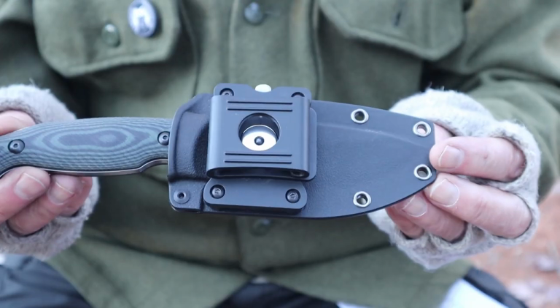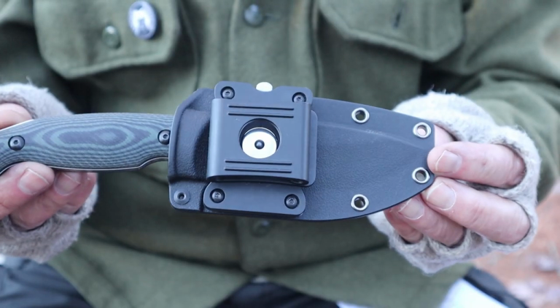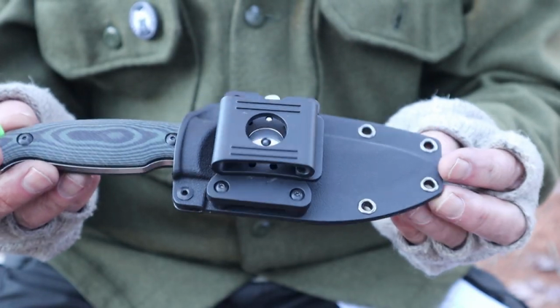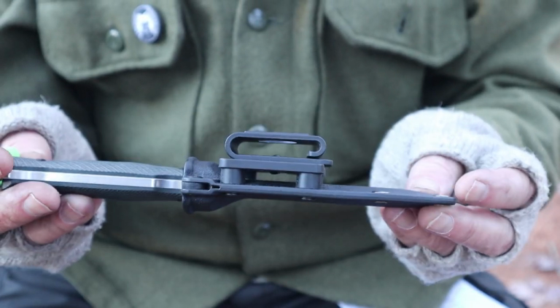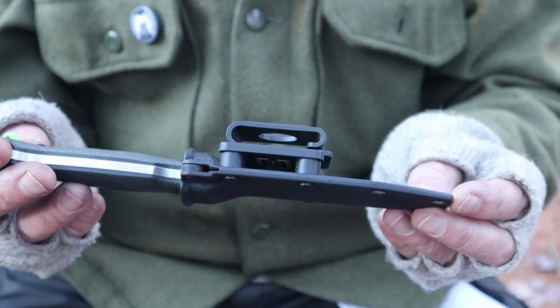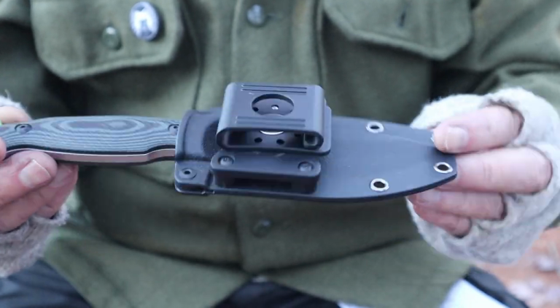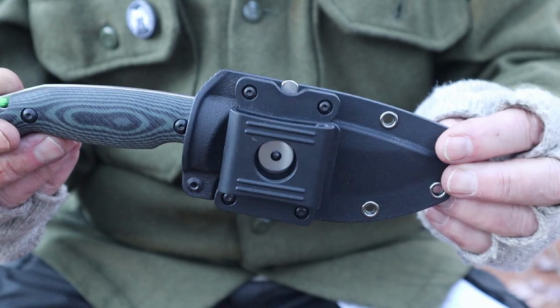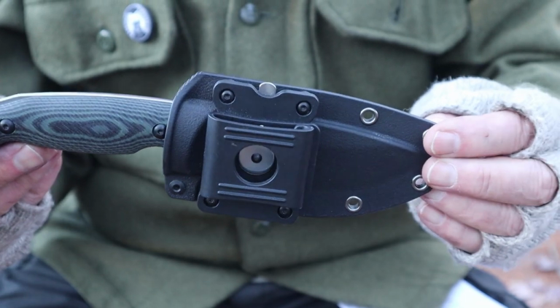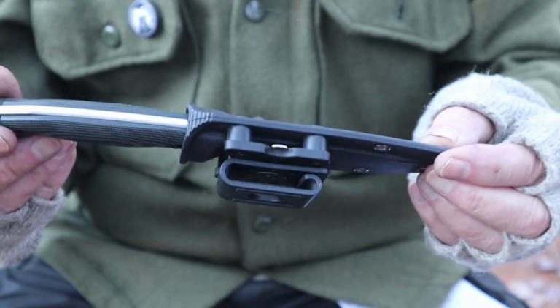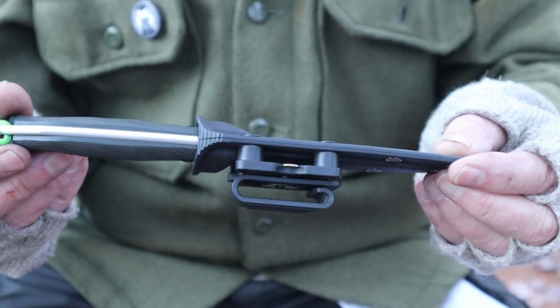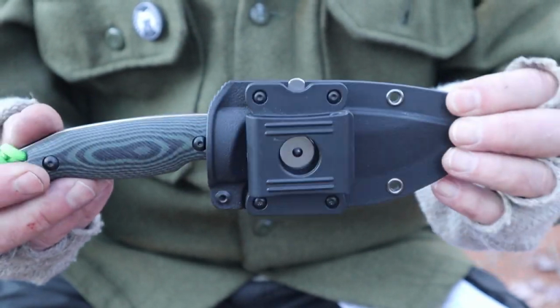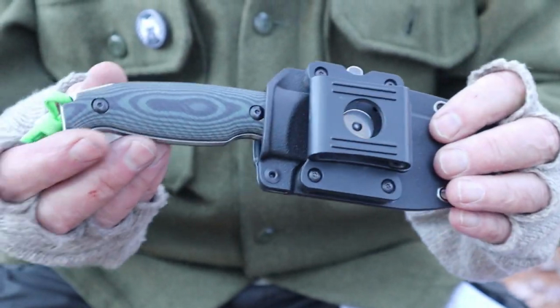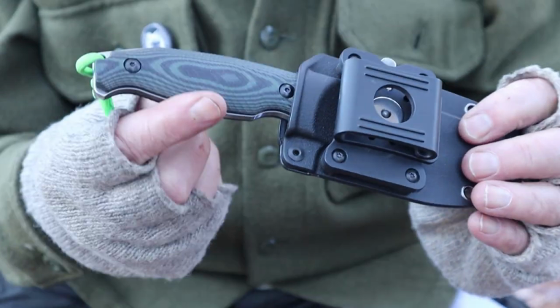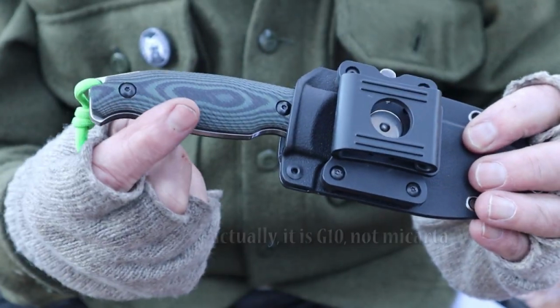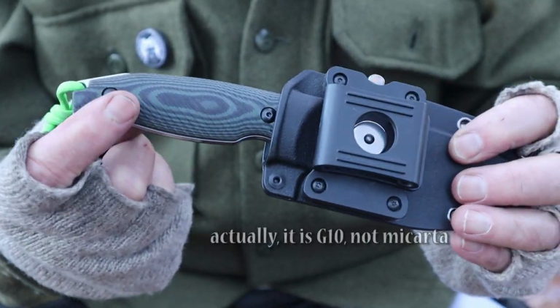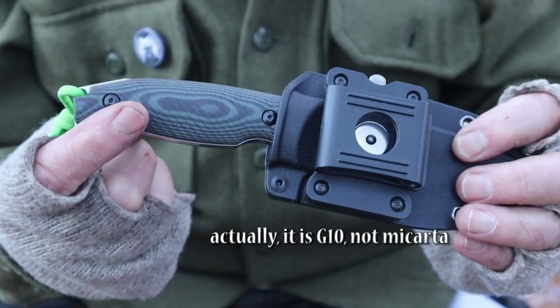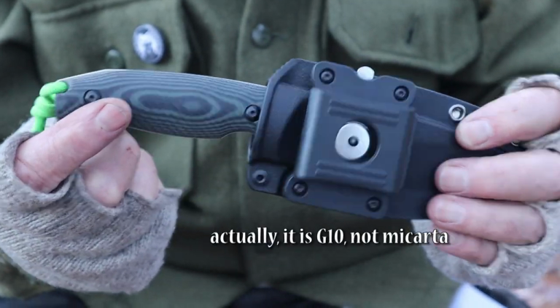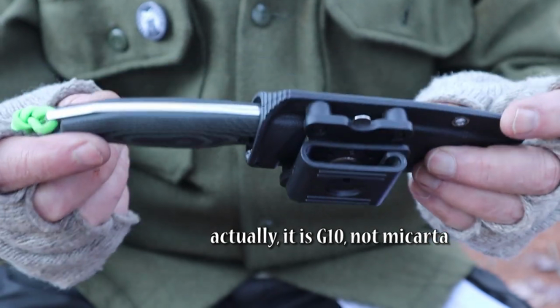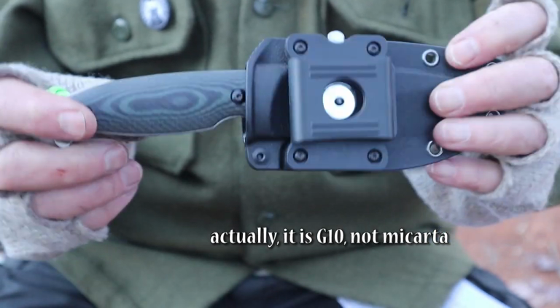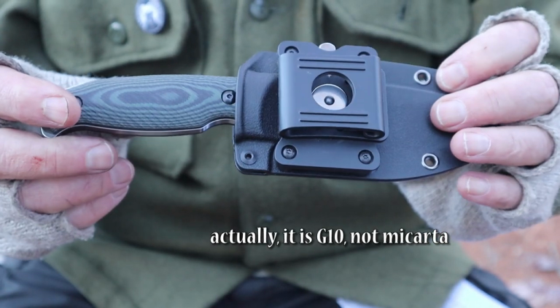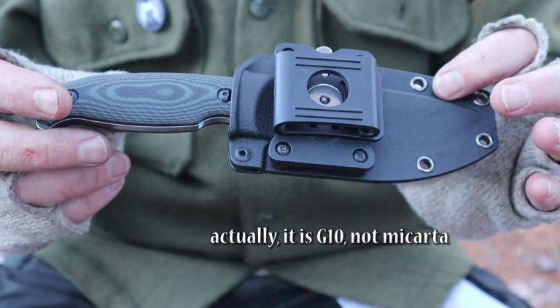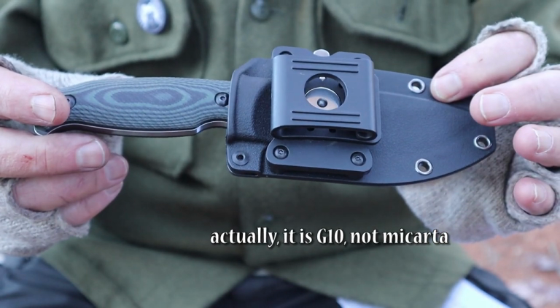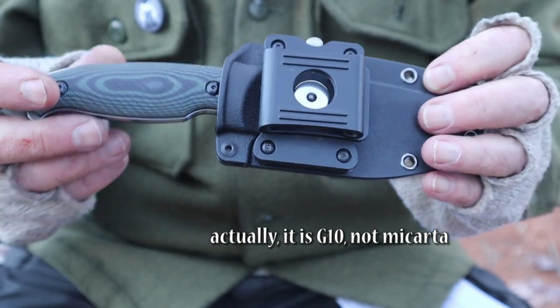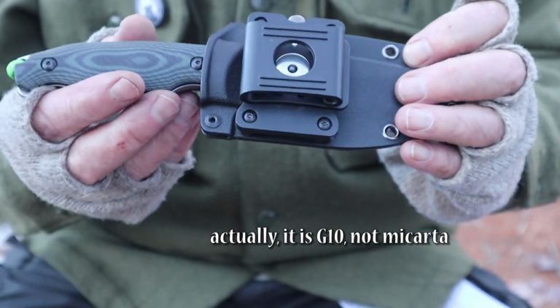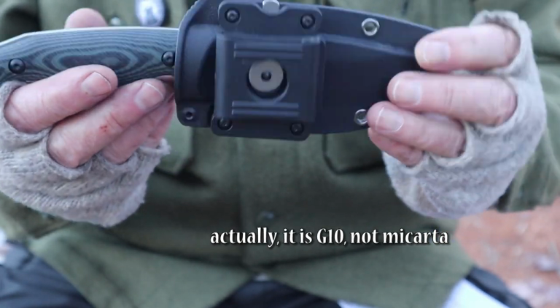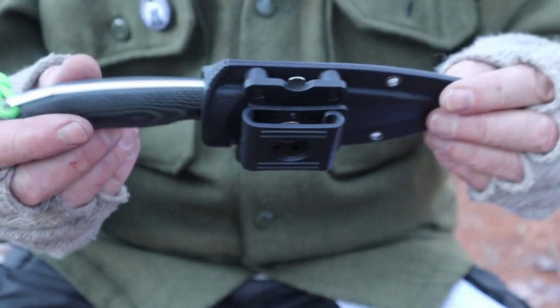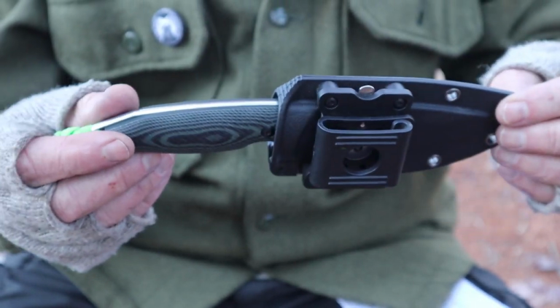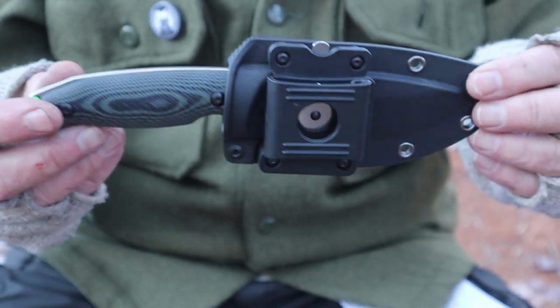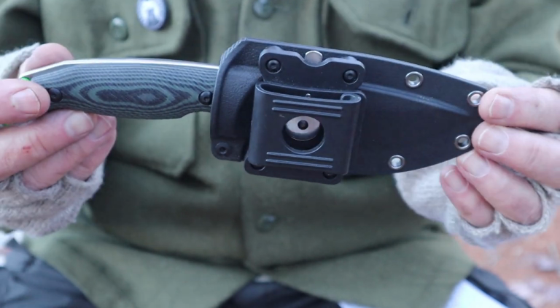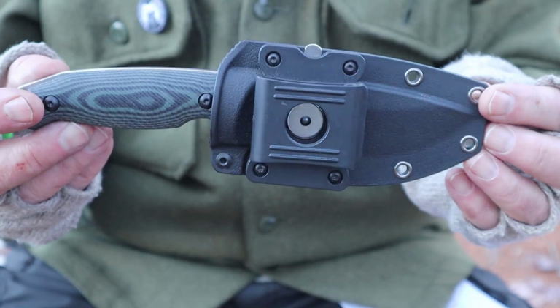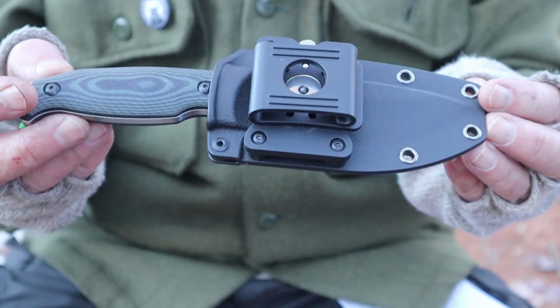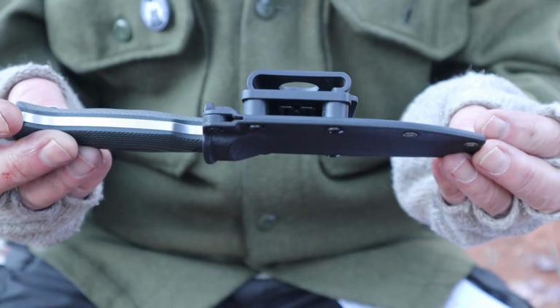Let's take a closer look at the Reich Jaeger 118-G. The dash-G stands for the green micarta version of the handle scales on this. We're going to go through all the specifications for this knife.